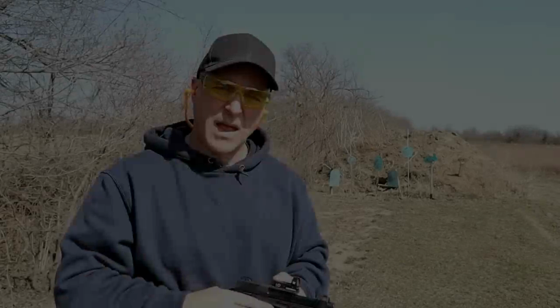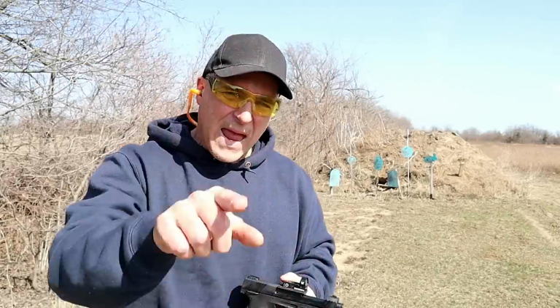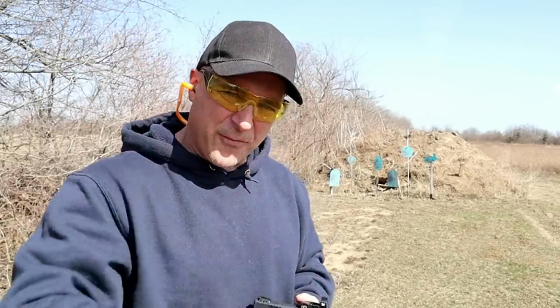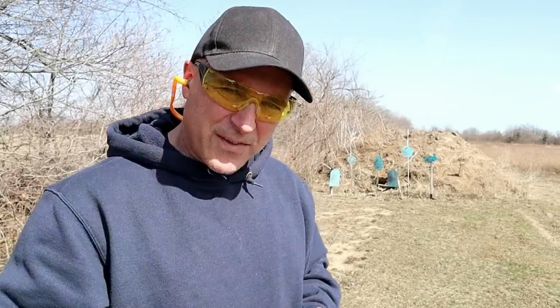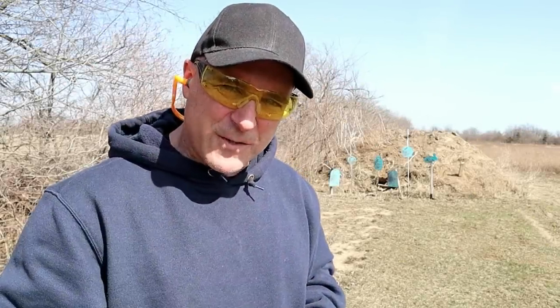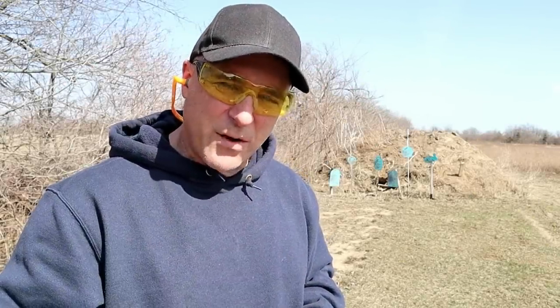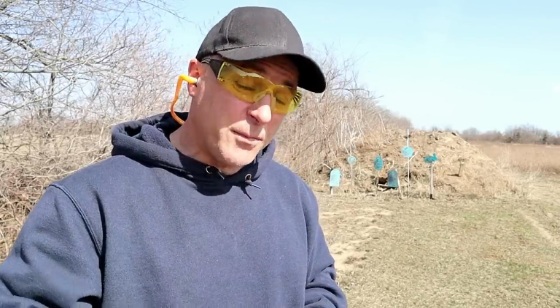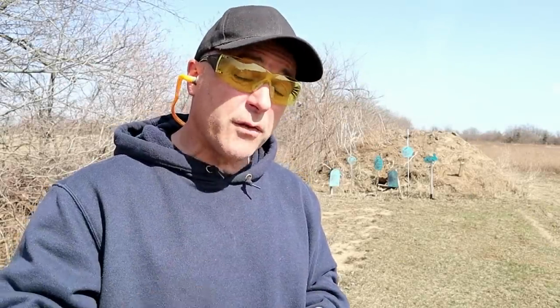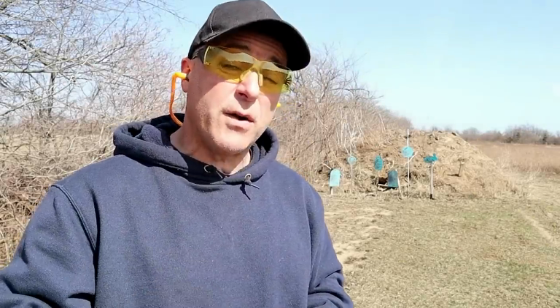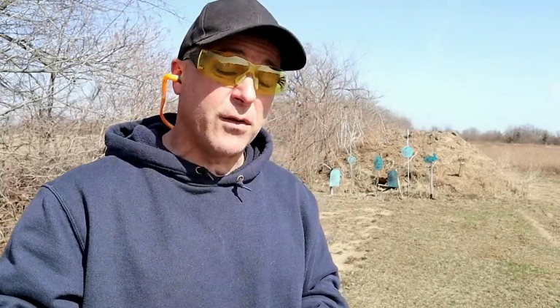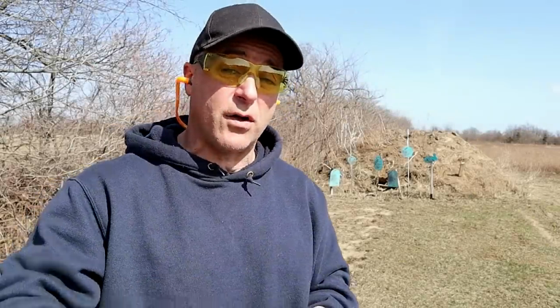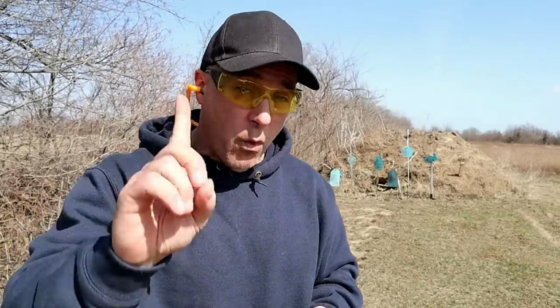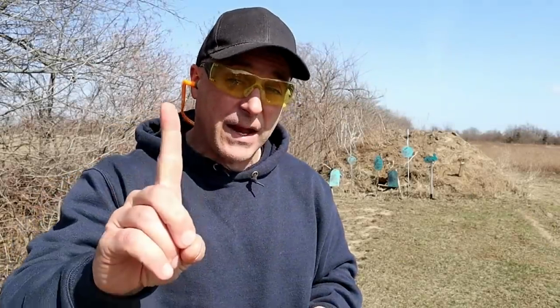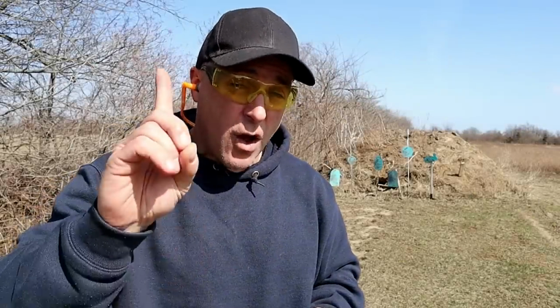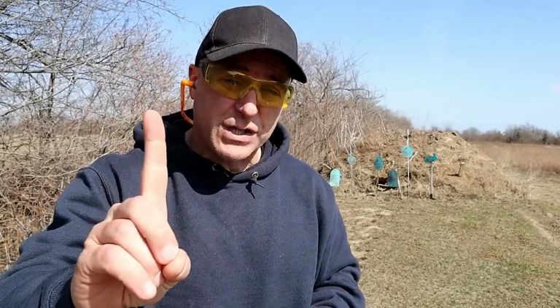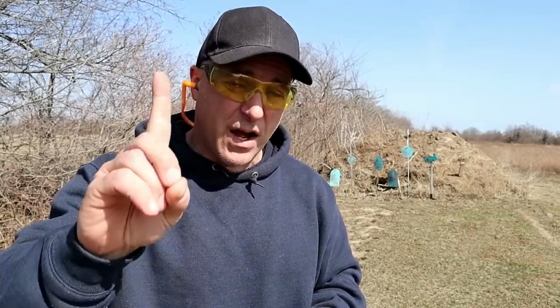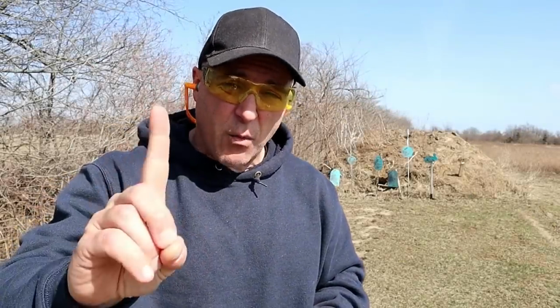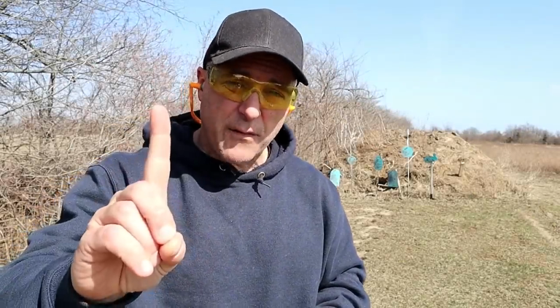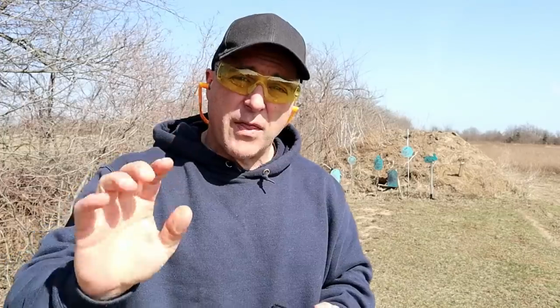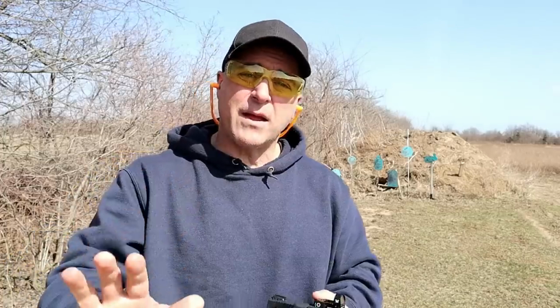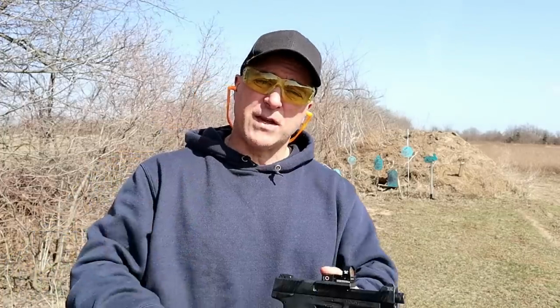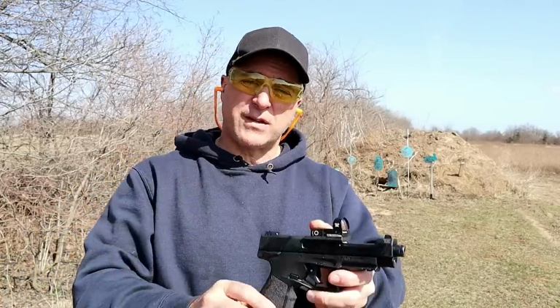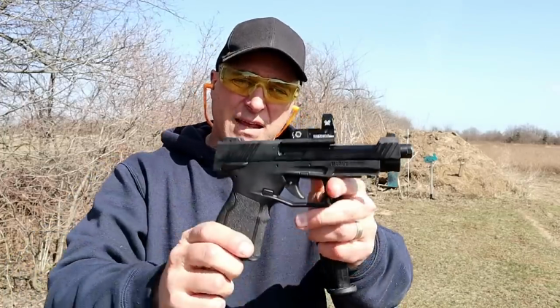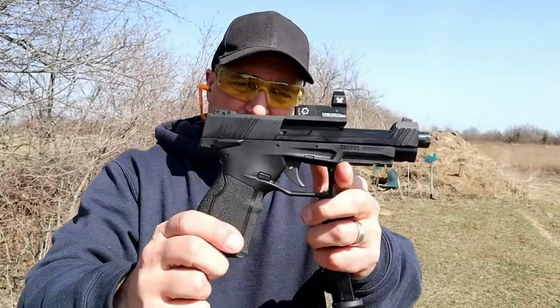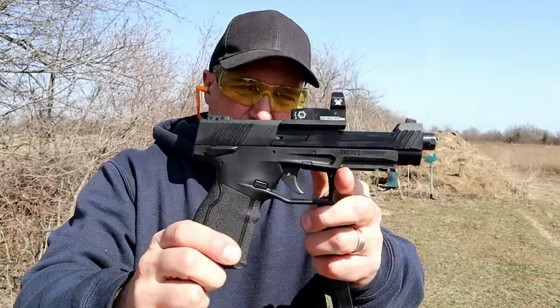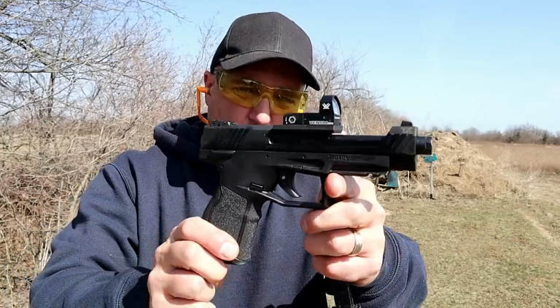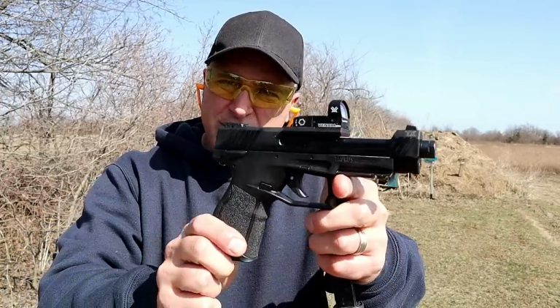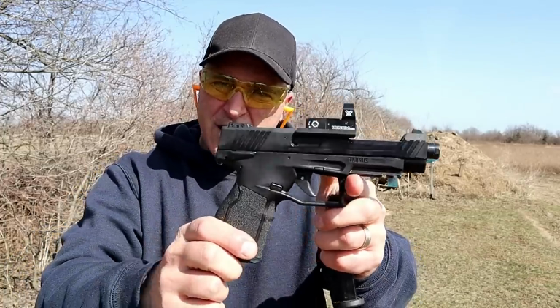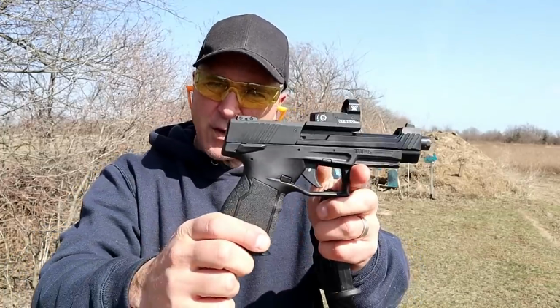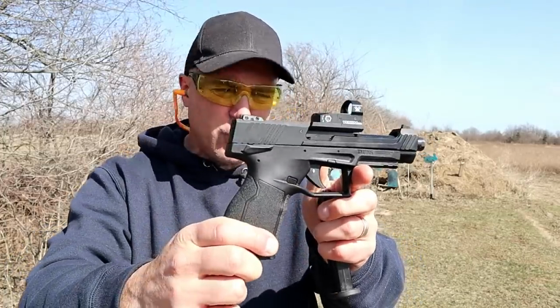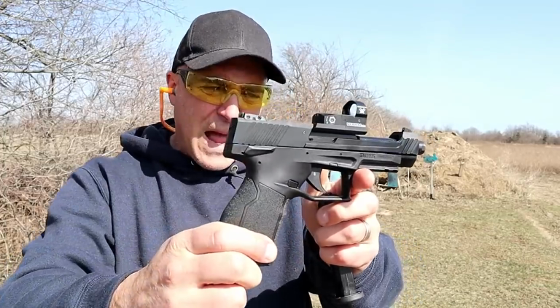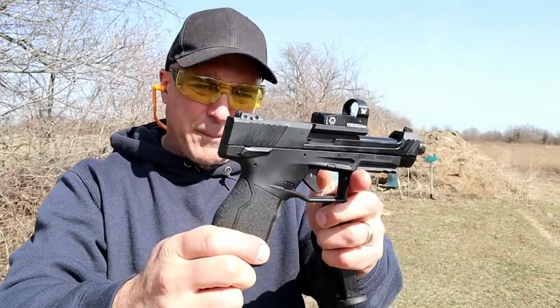Hey there friends, thanks for checking in and welcome to another video in my series called One Handgun, One Shotgun, One Rifle. The handgun I'm featuring today is the new Taurus TX-22 Competition.